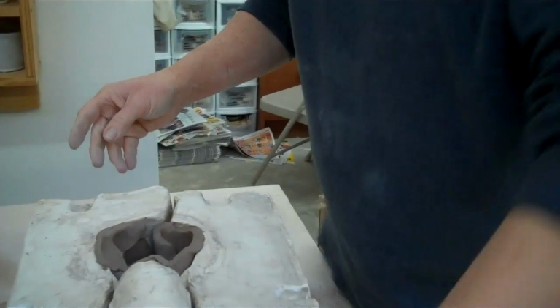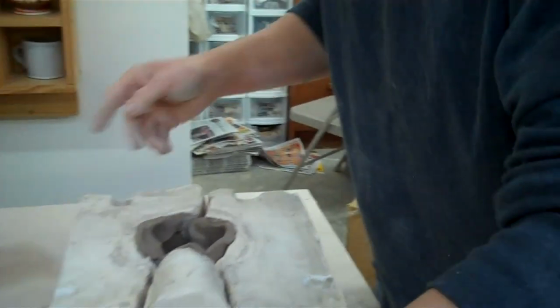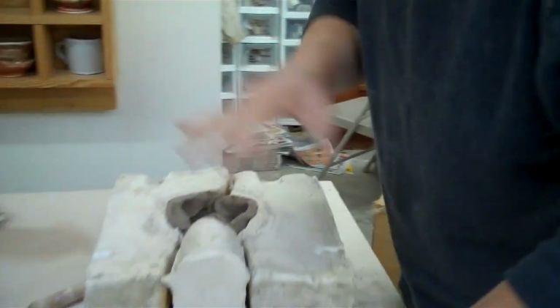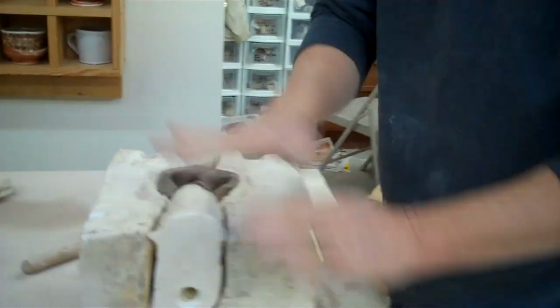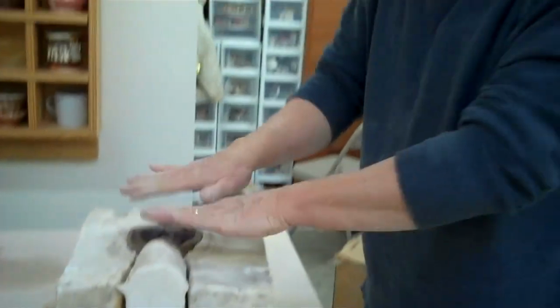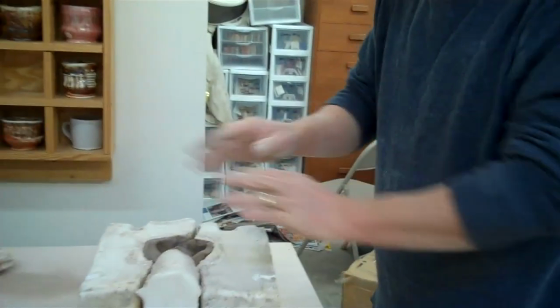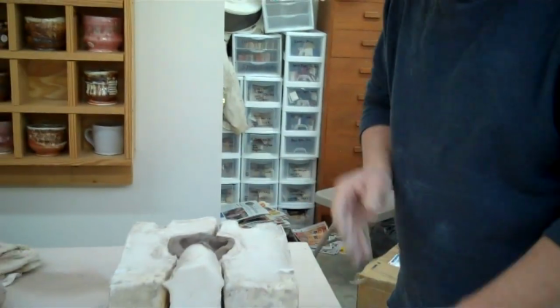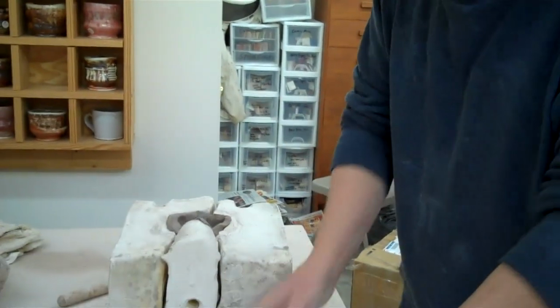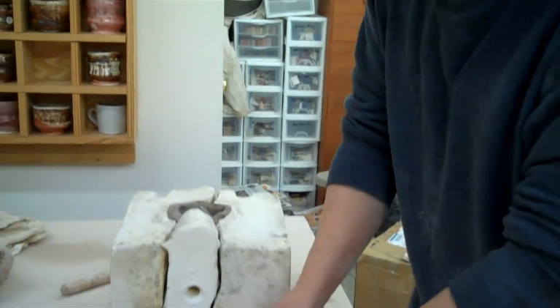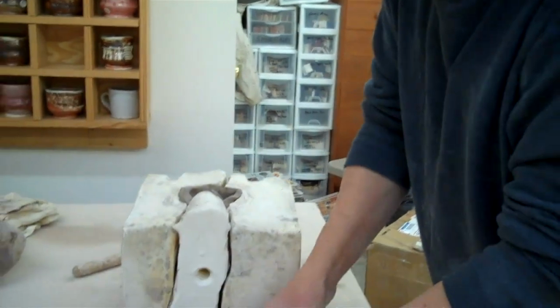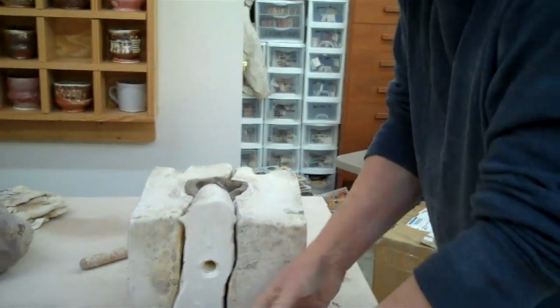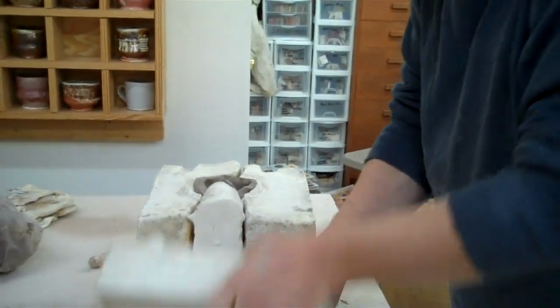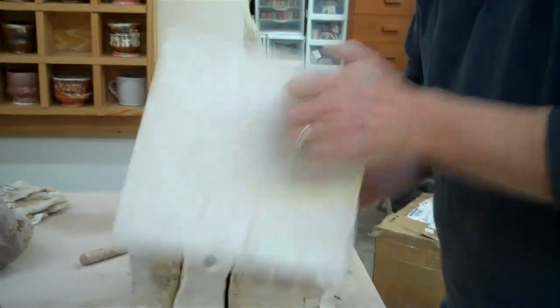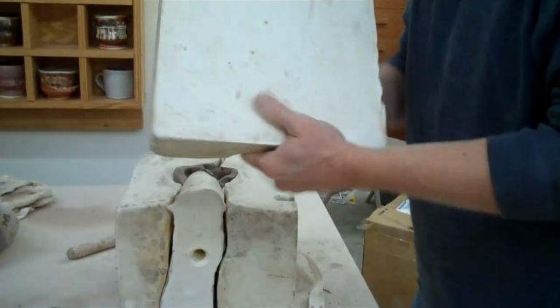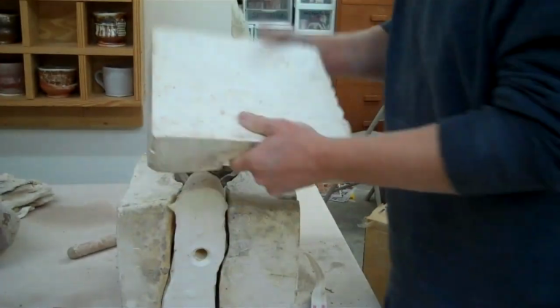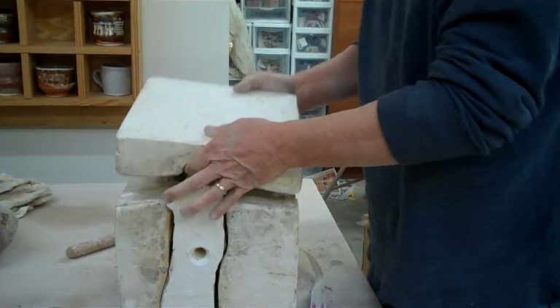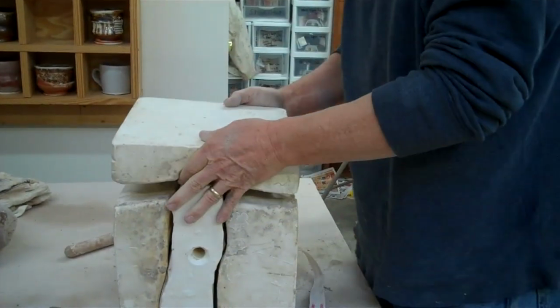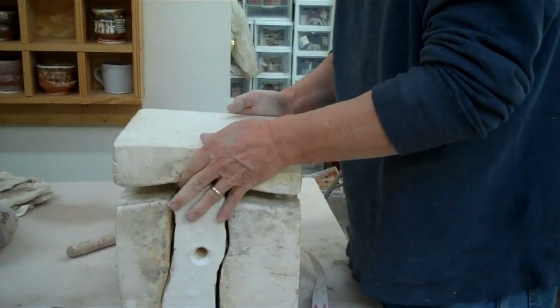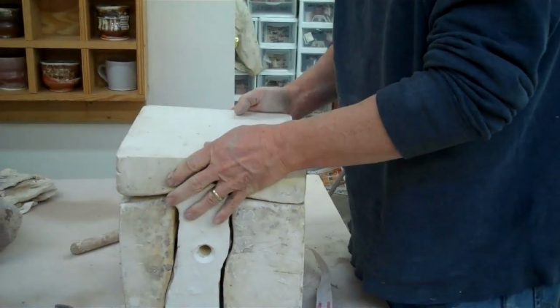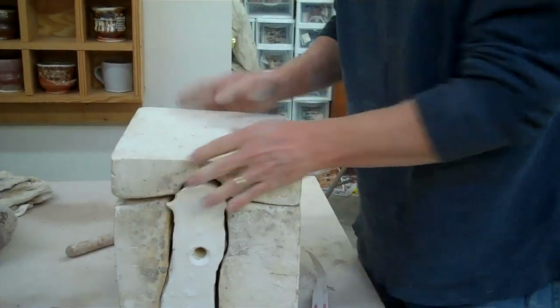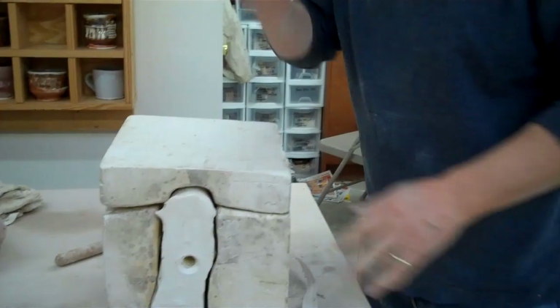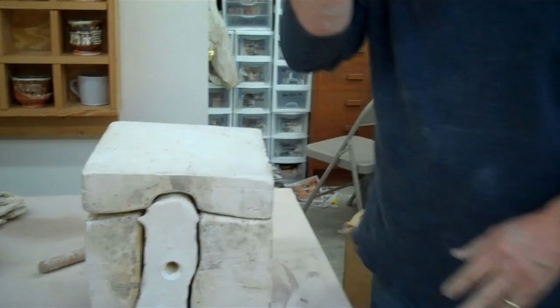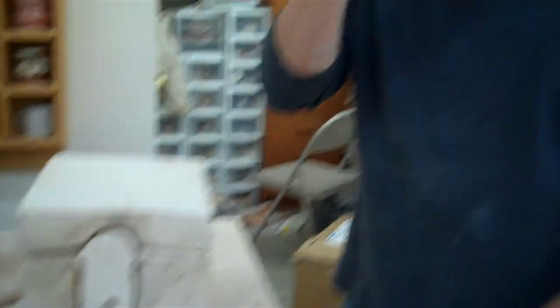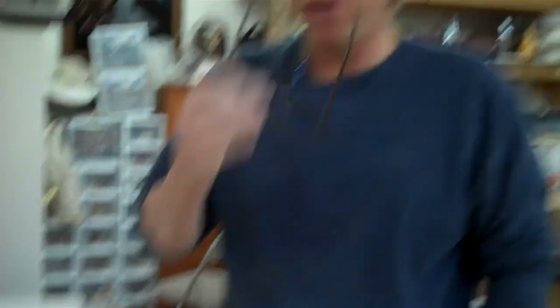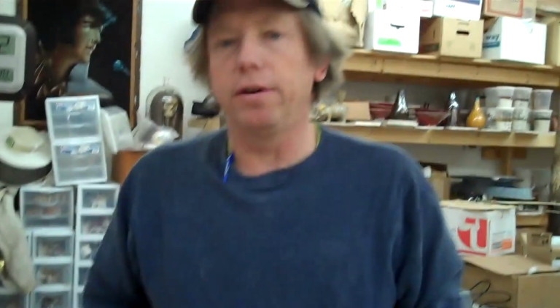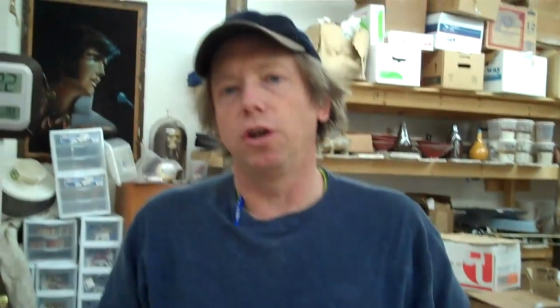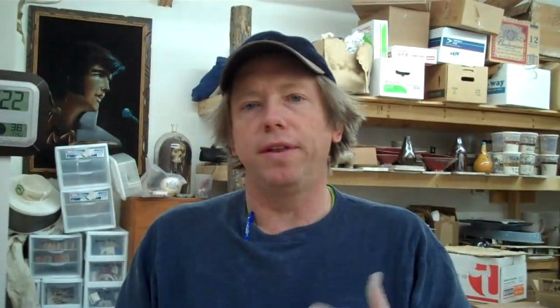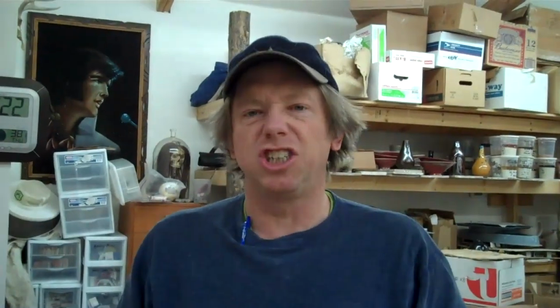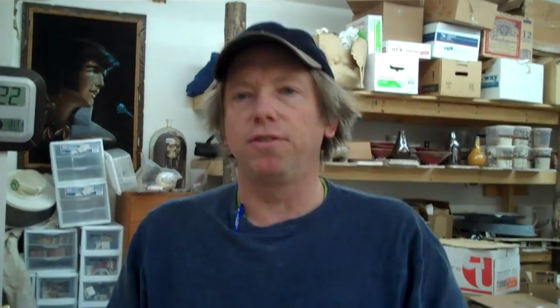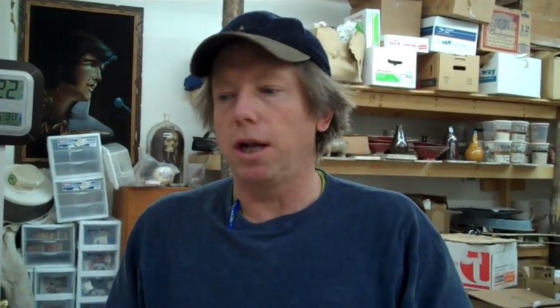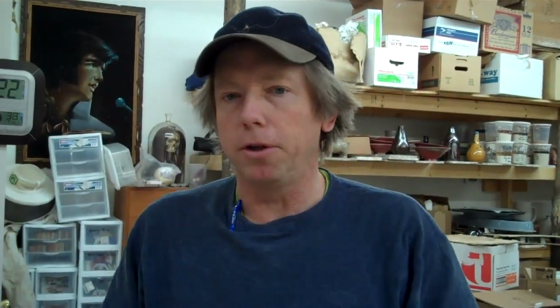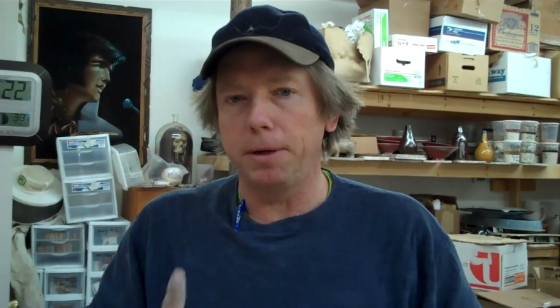Then I'll put the face on and put this on top like that, and just let that sit — usually I let it sit overnight or so. Then that stiffens it up a little bit.